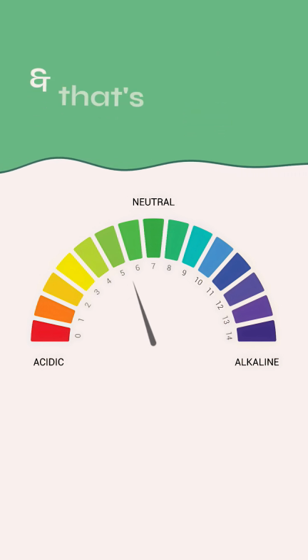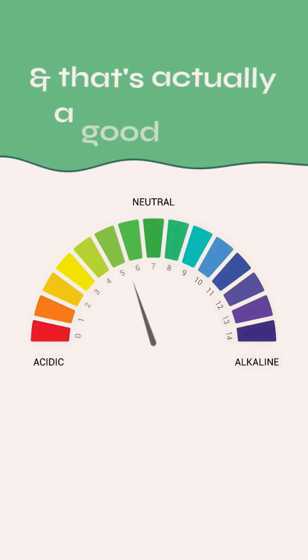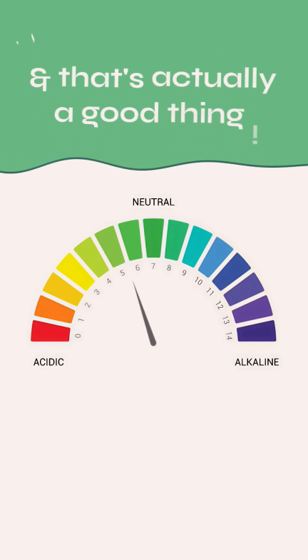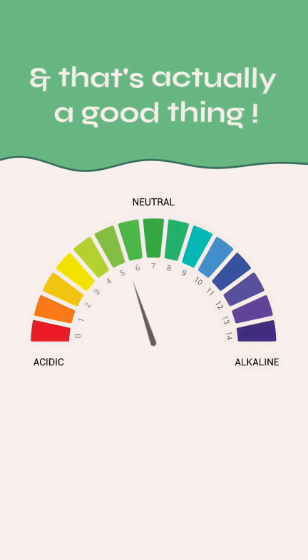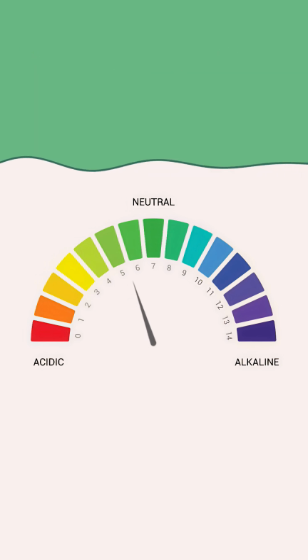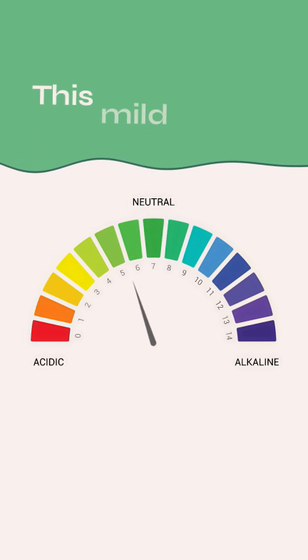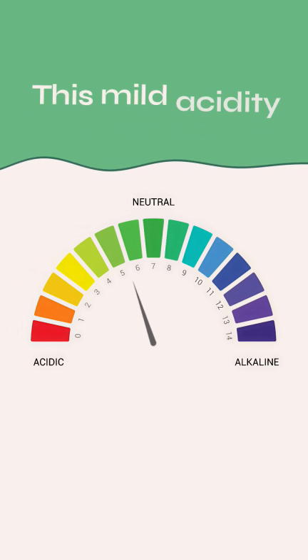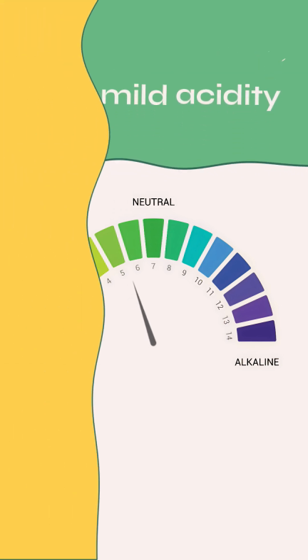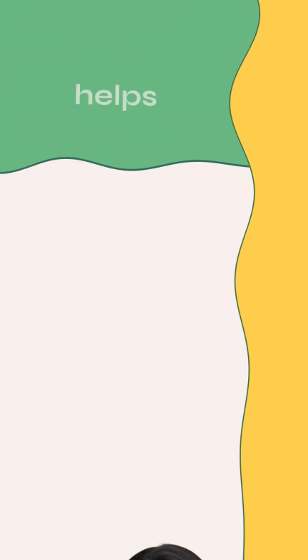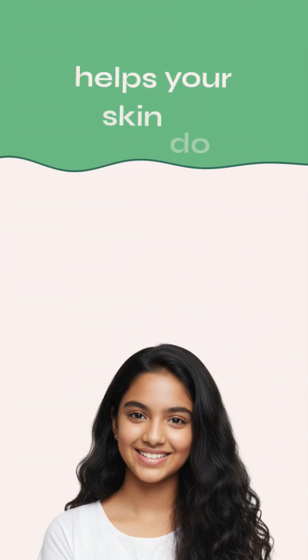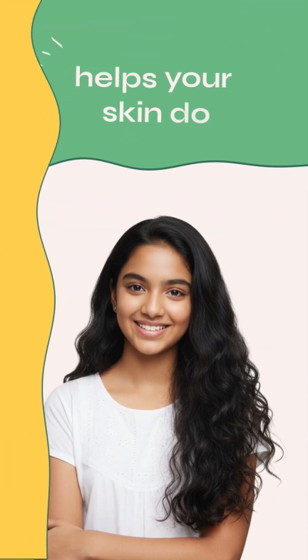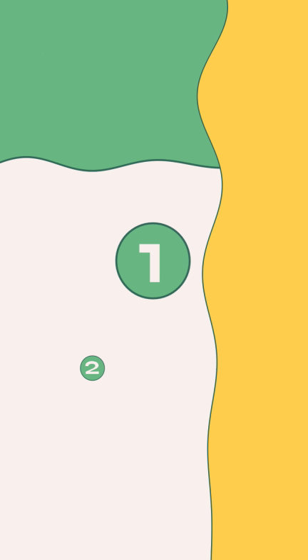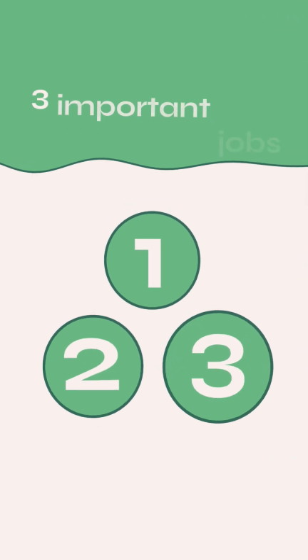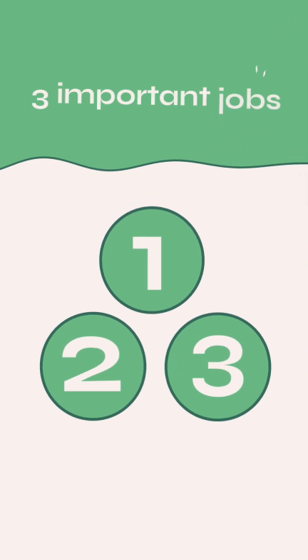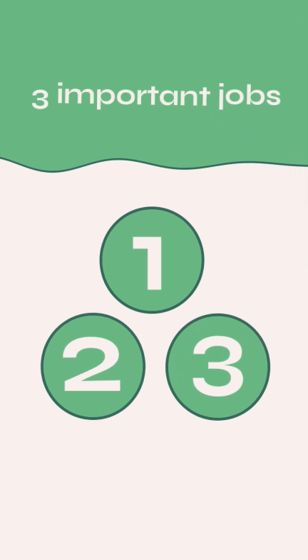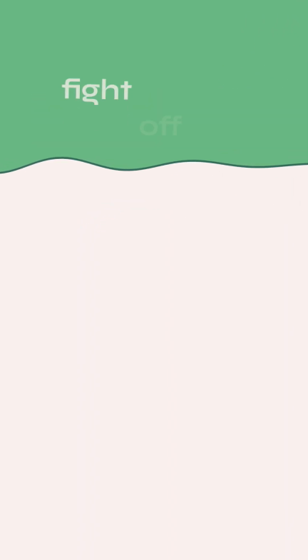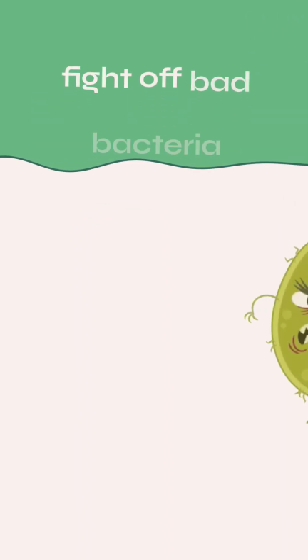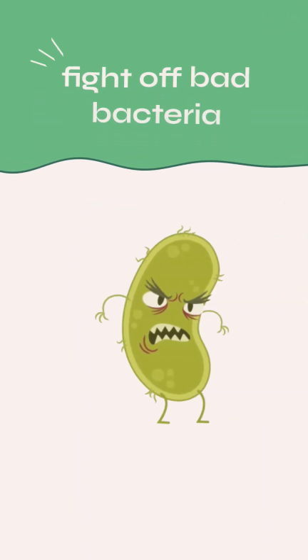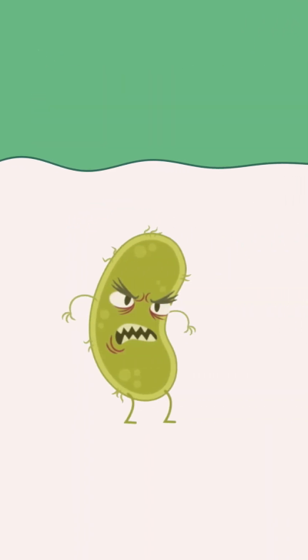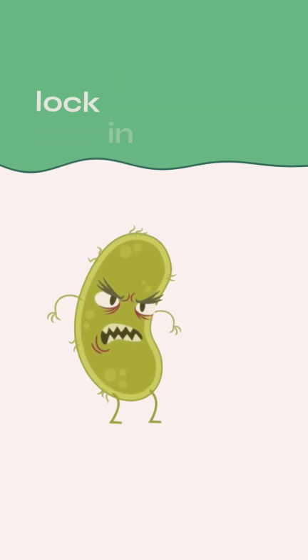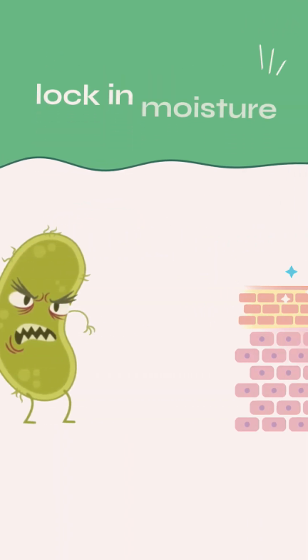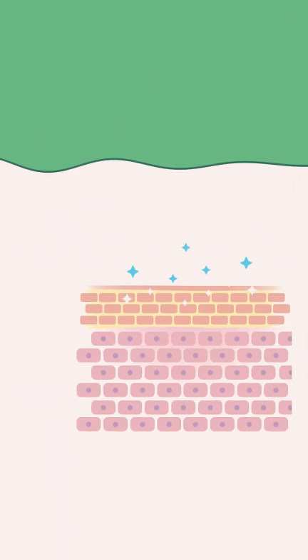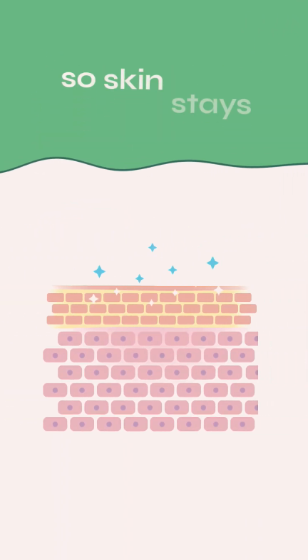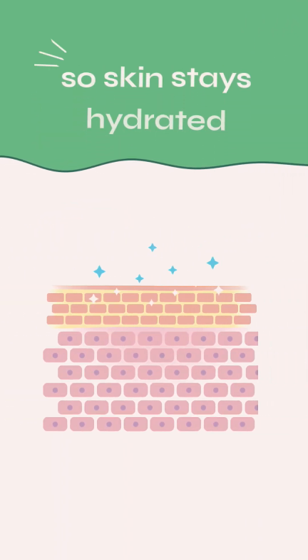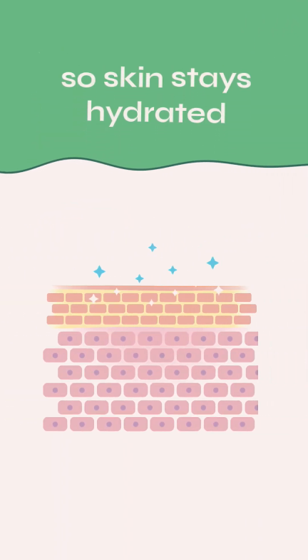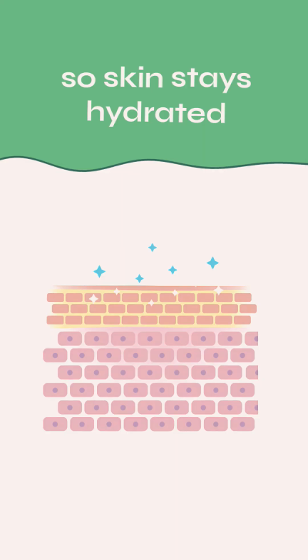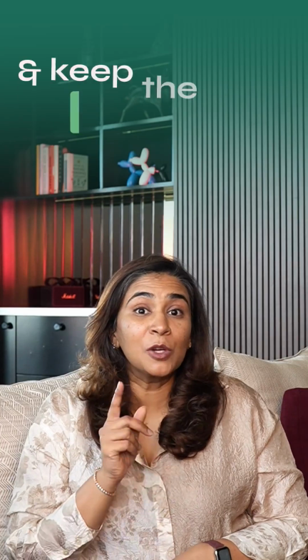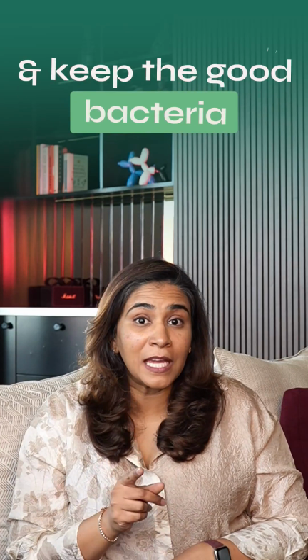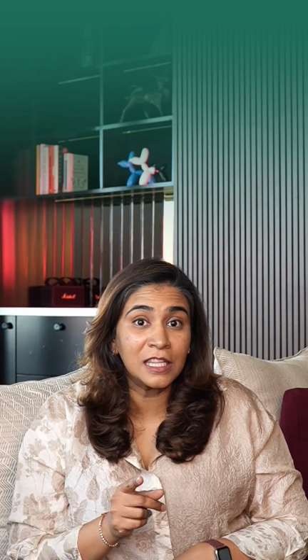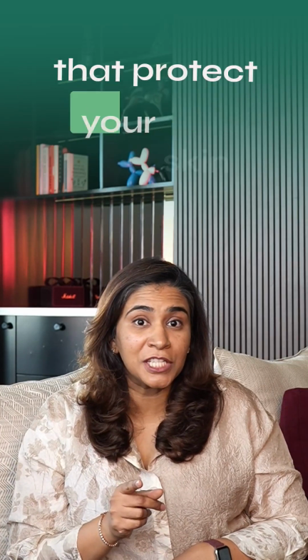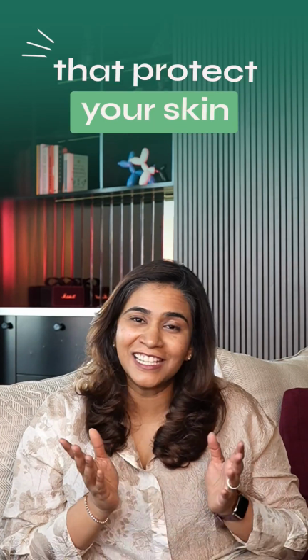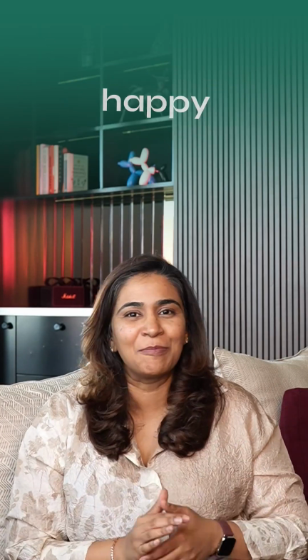And that's actually a good thing. This mild acidity helps your skin do three important jobs: fight off bad bacteria, lock in moisture so skin stays hydrated, and keep the good bacteria that protect your skin happy.